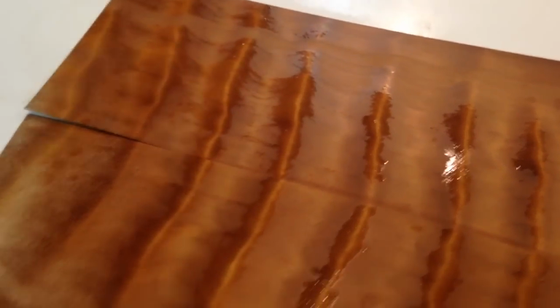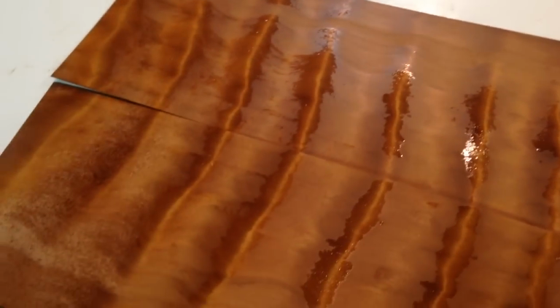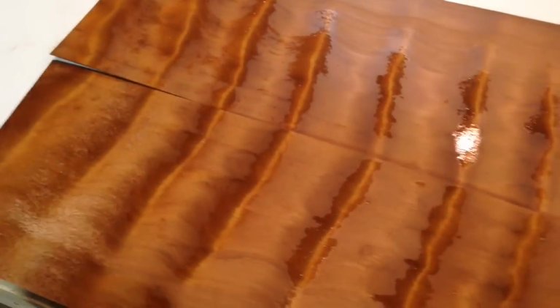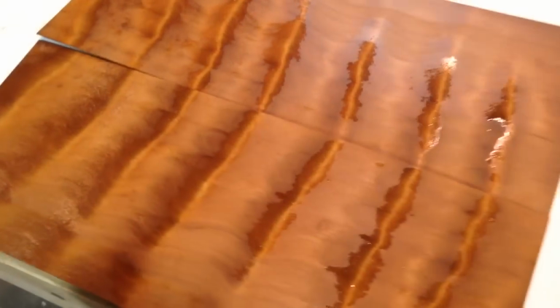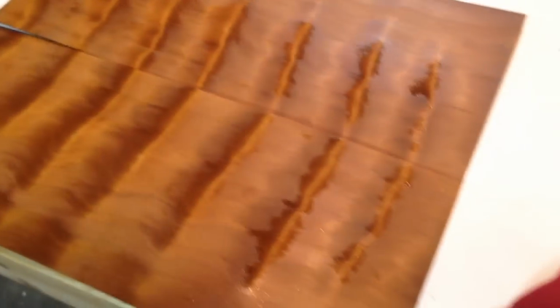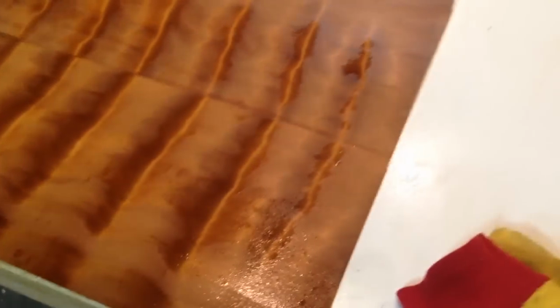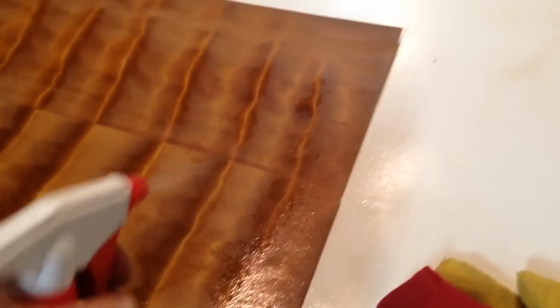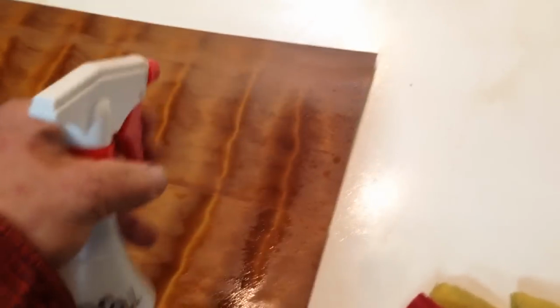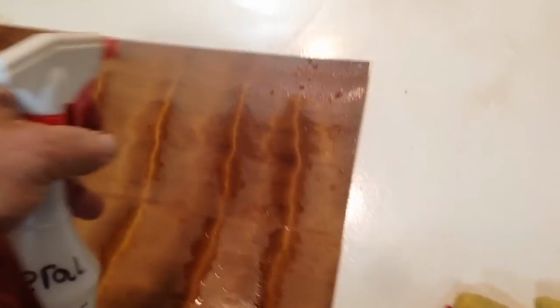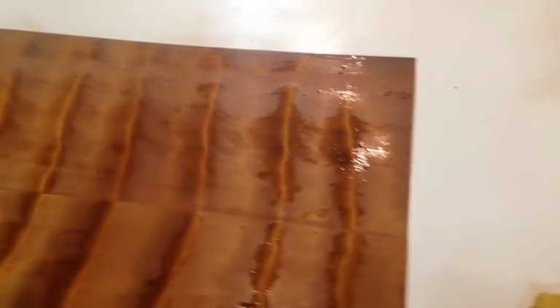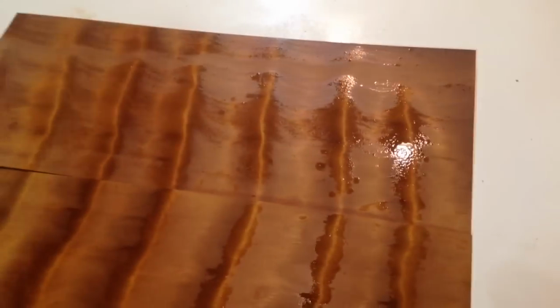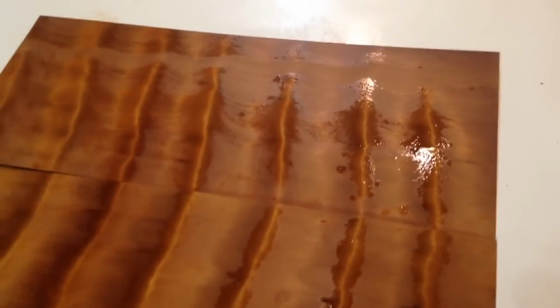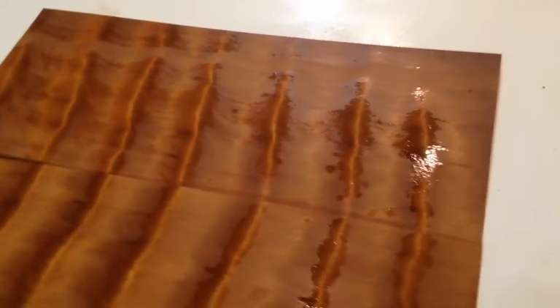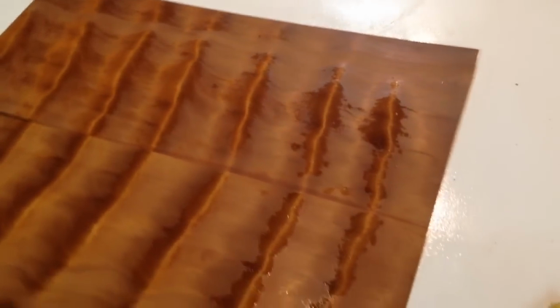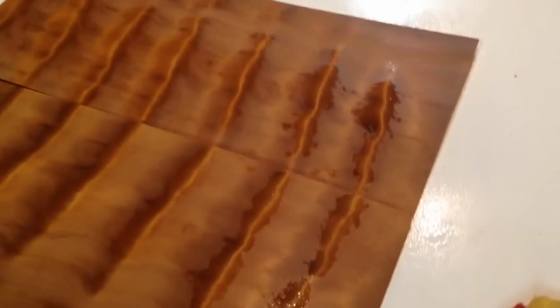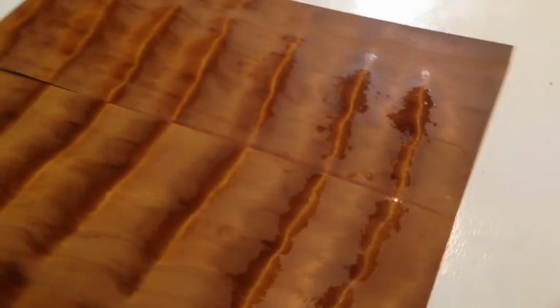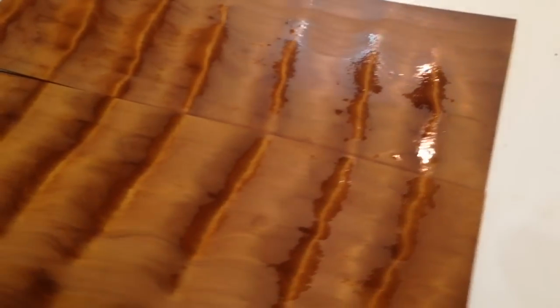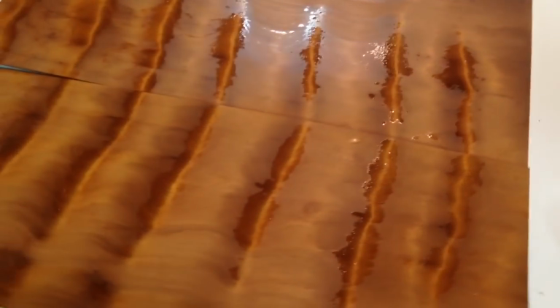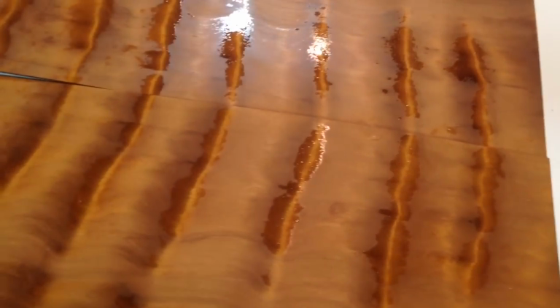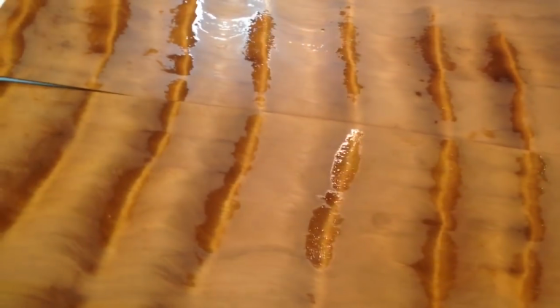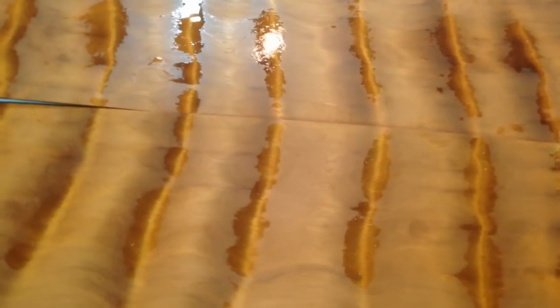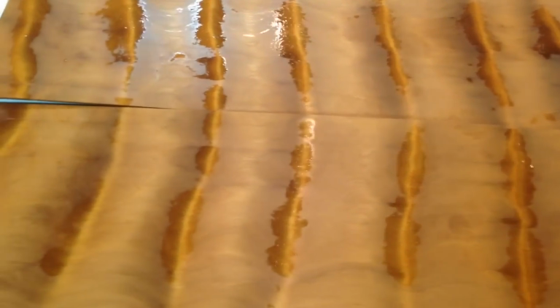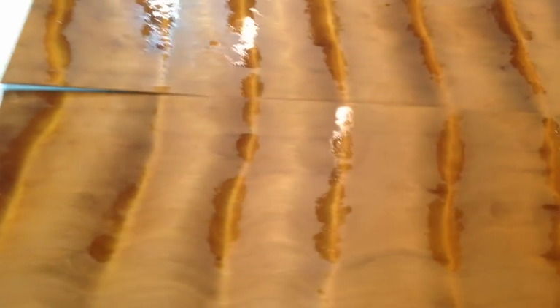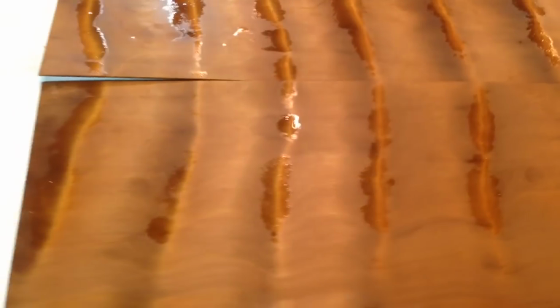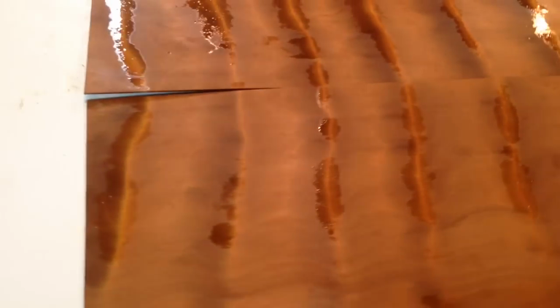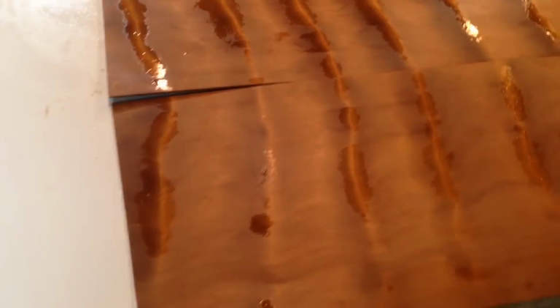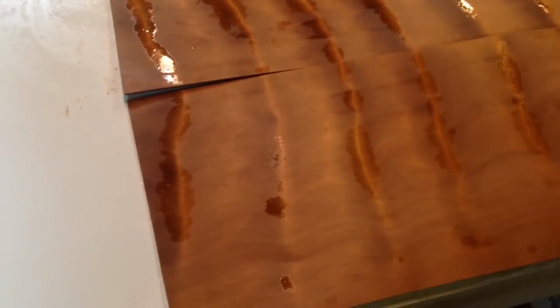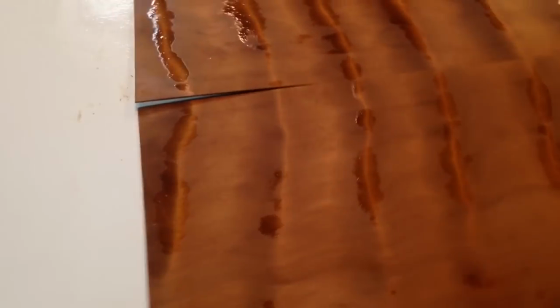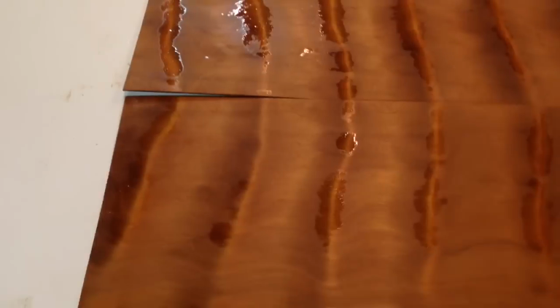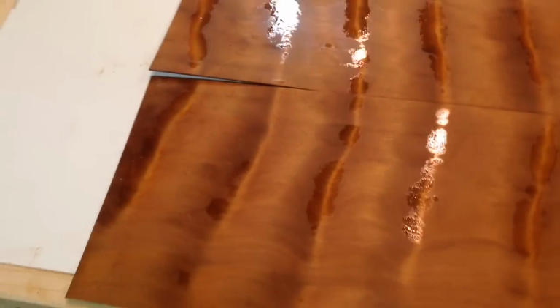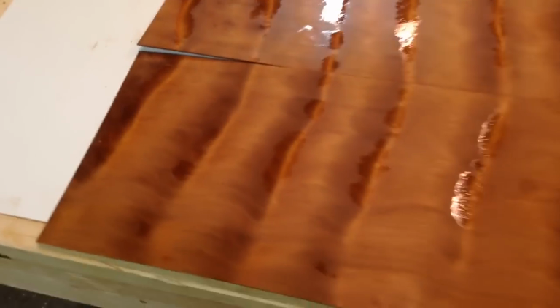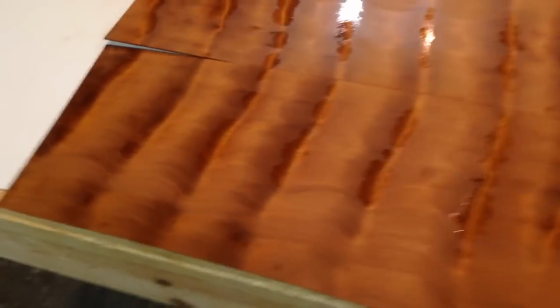If you're amazed, you should be, because it is so beautiful — it's like crazy. Obviously they're puddles of mineral spirits, but I can certainly see what's going on in this.